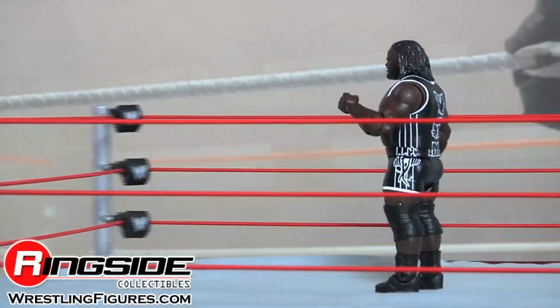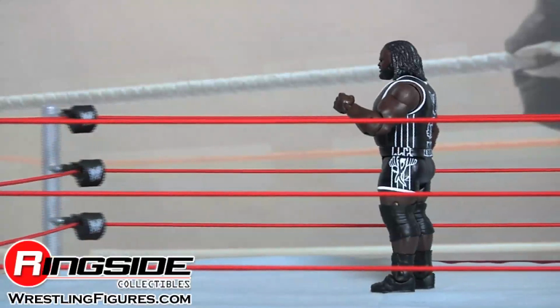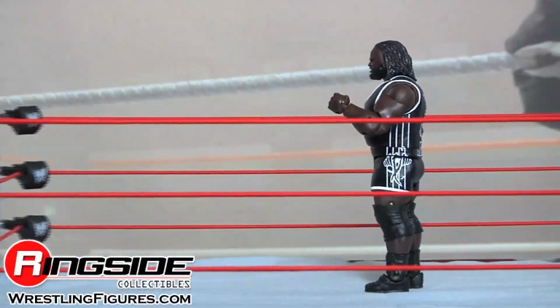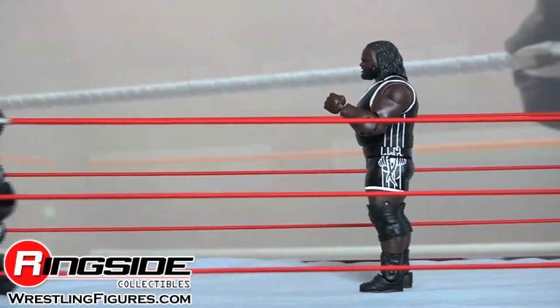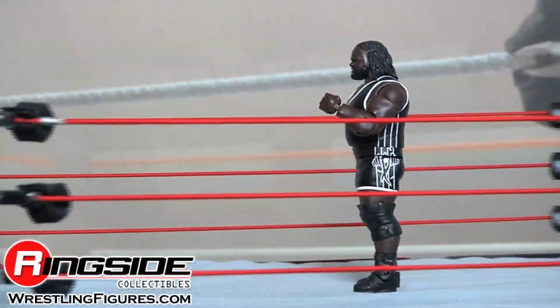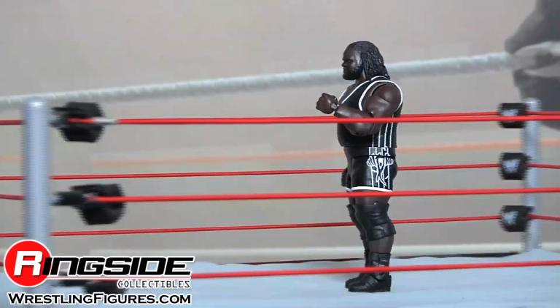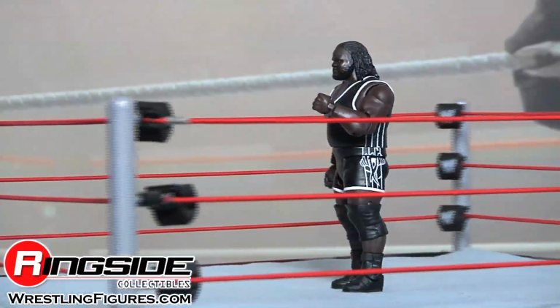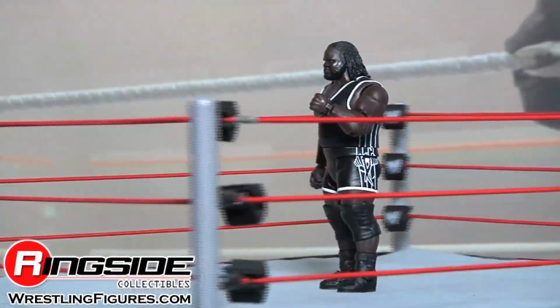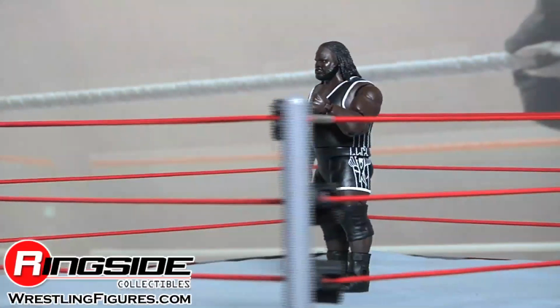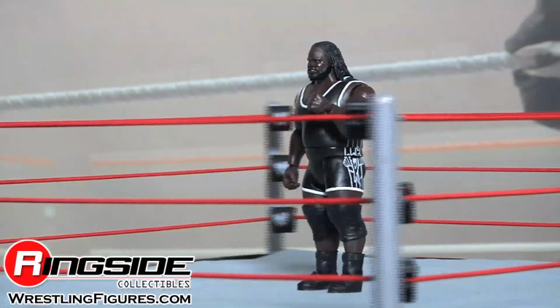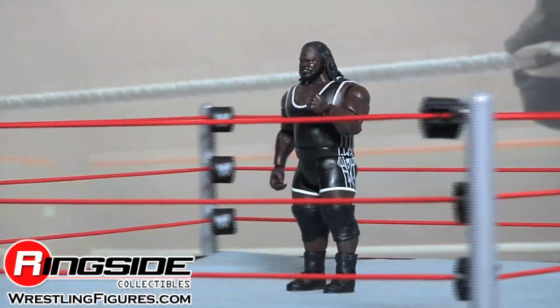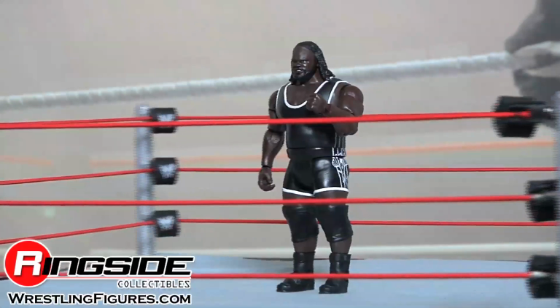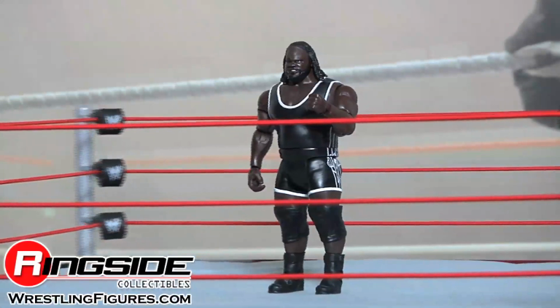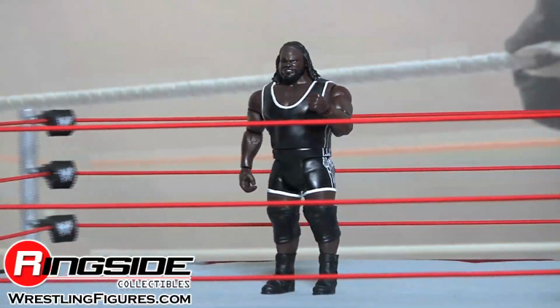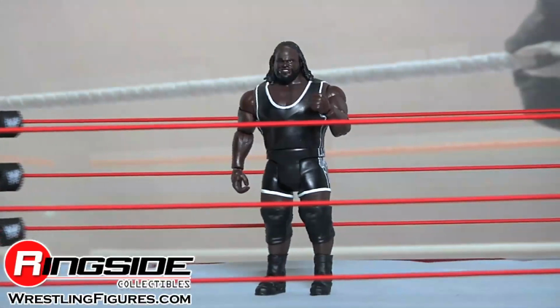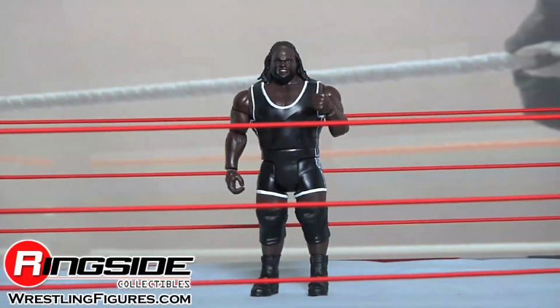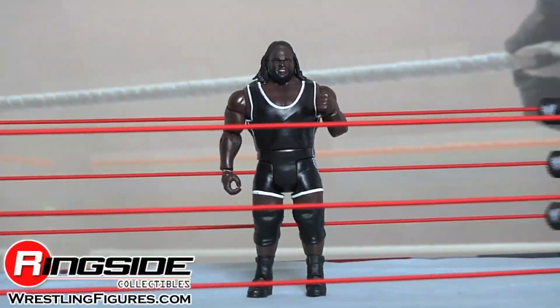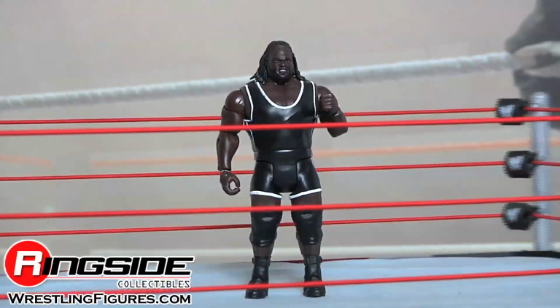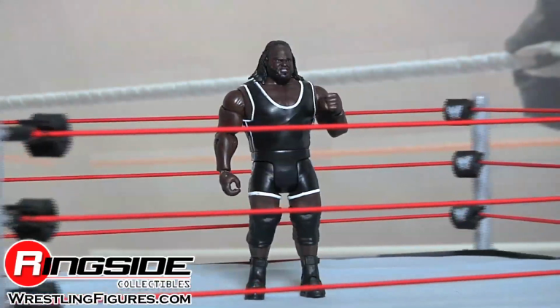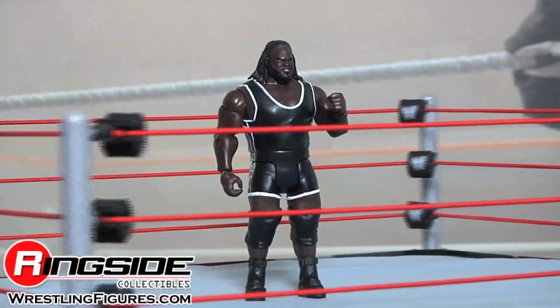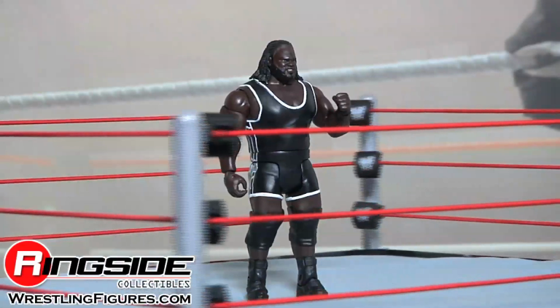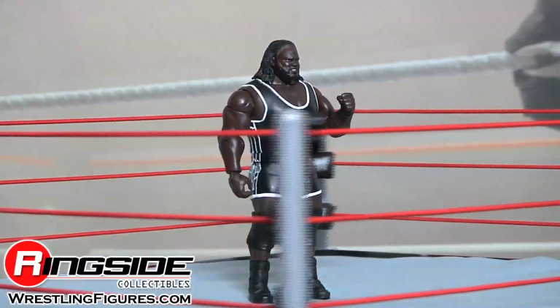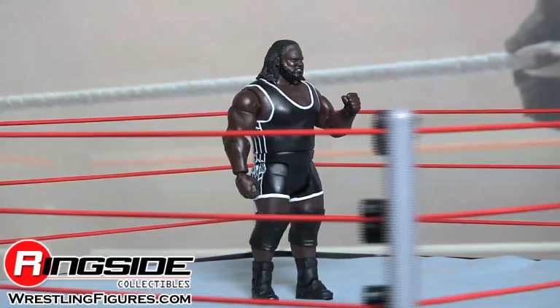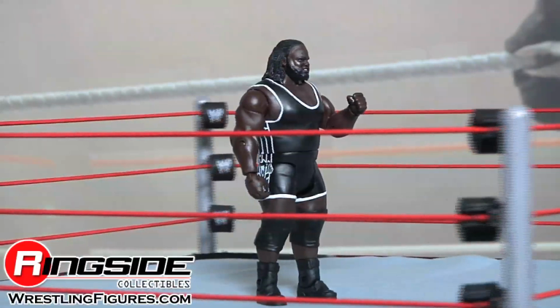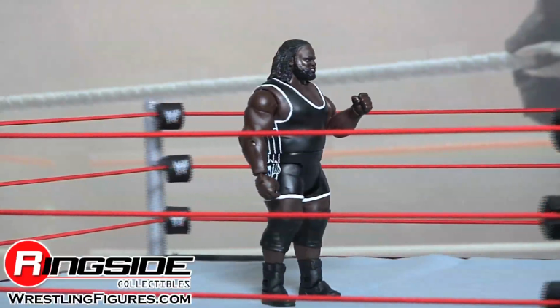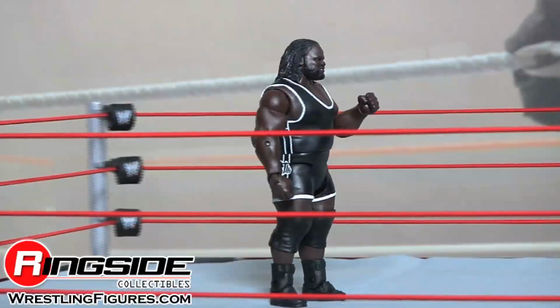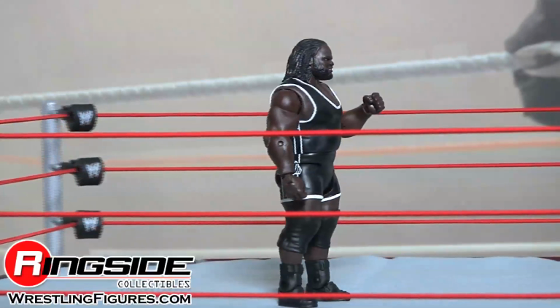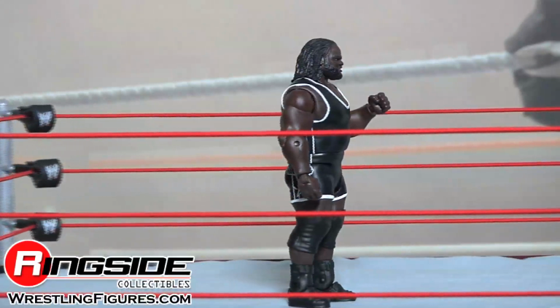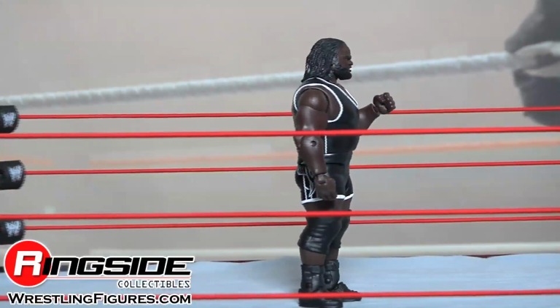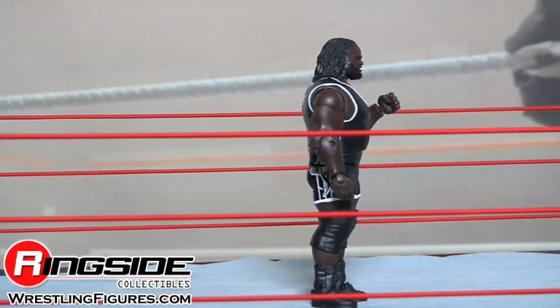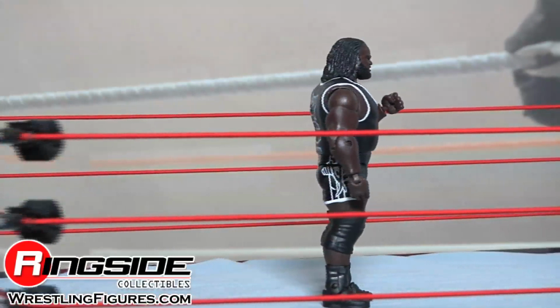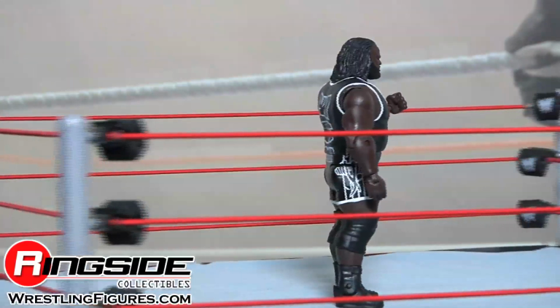Mark Henry, we miss you buddy, come back. Check out Ringside Collectibles at WrestlingFigures.com for the largest selection of wrestling figures on the internet.